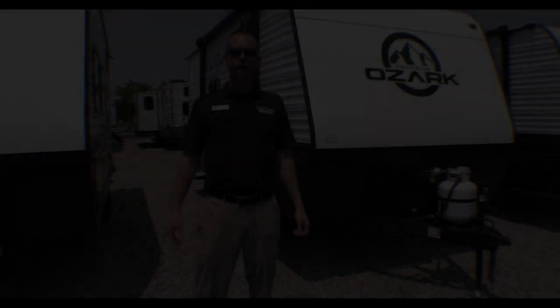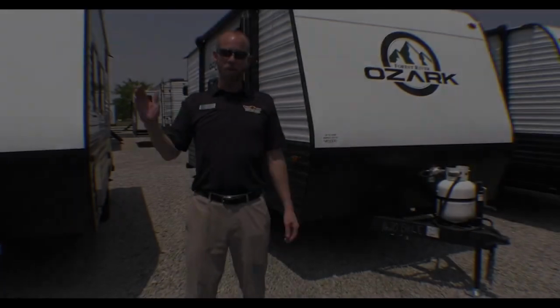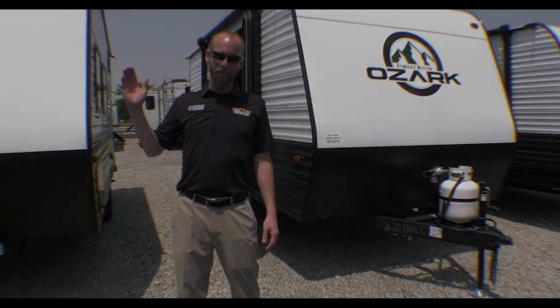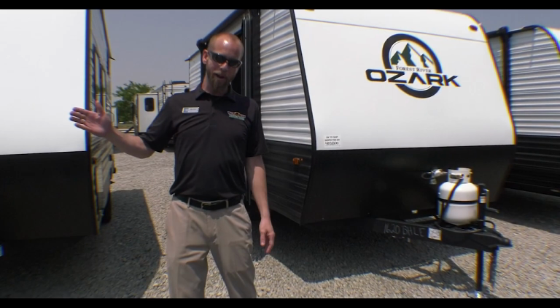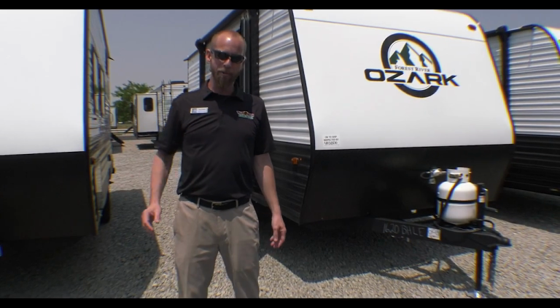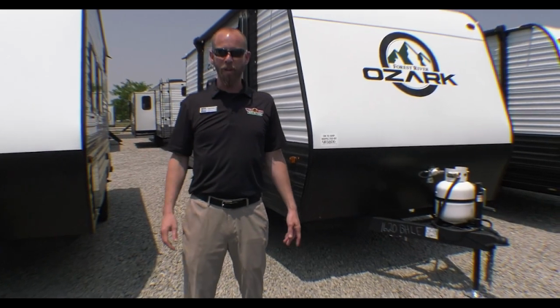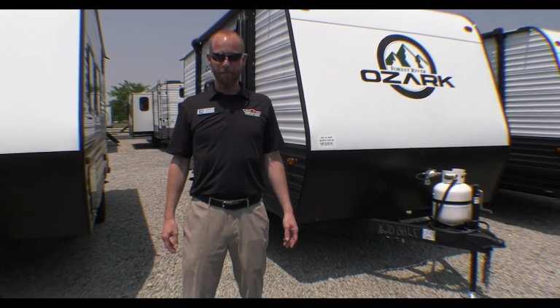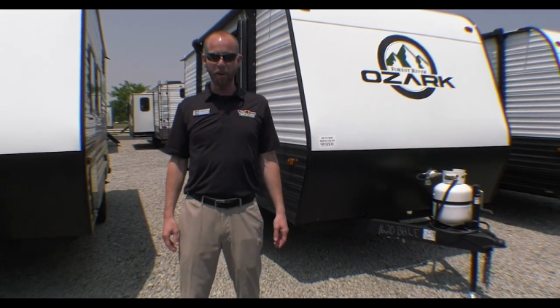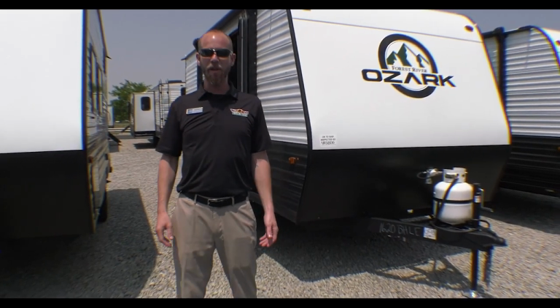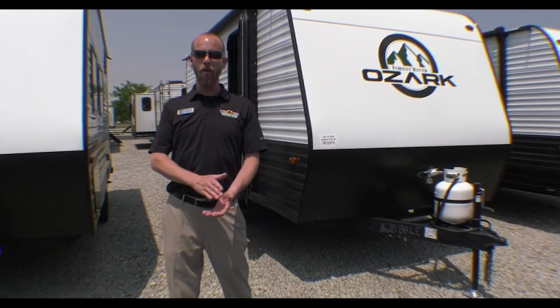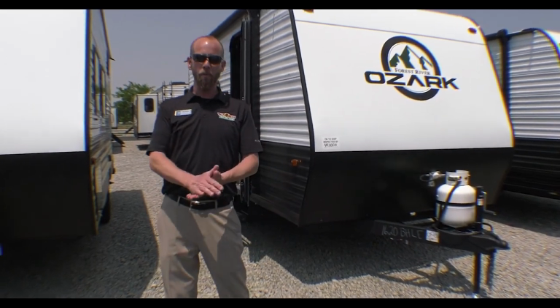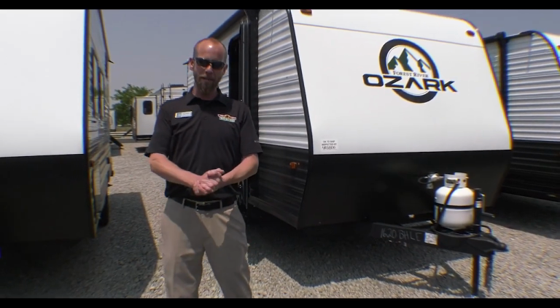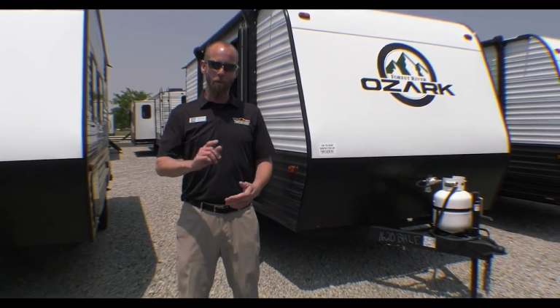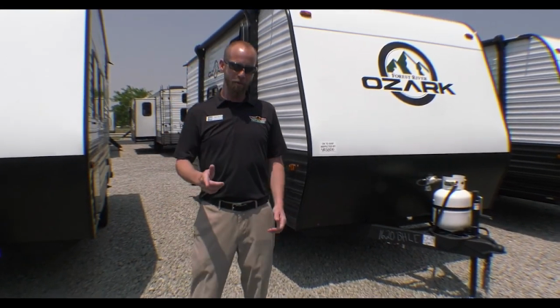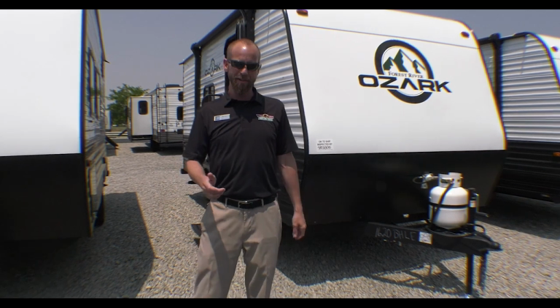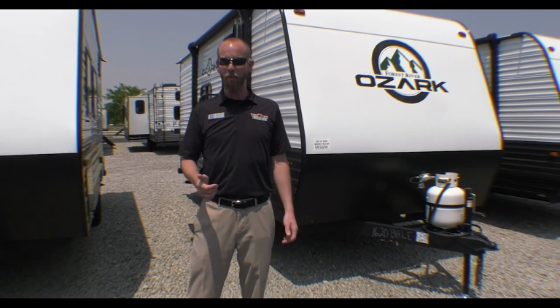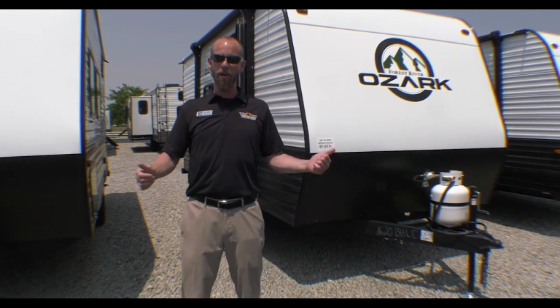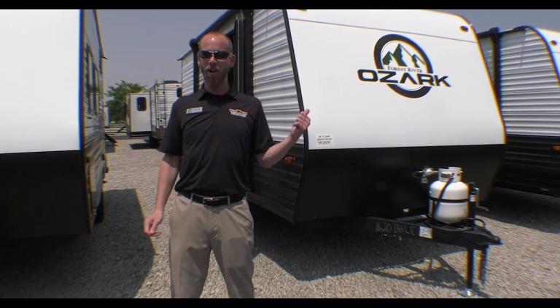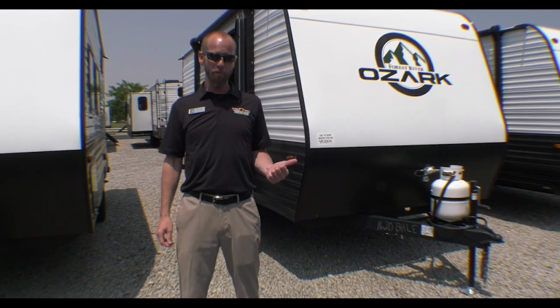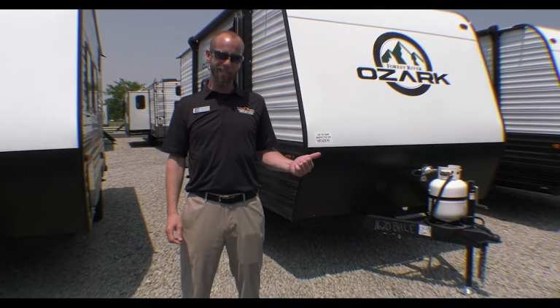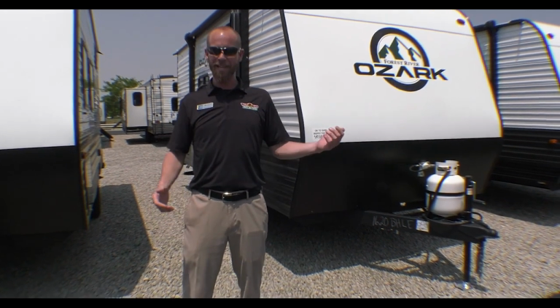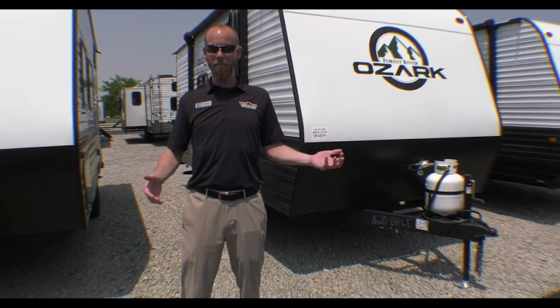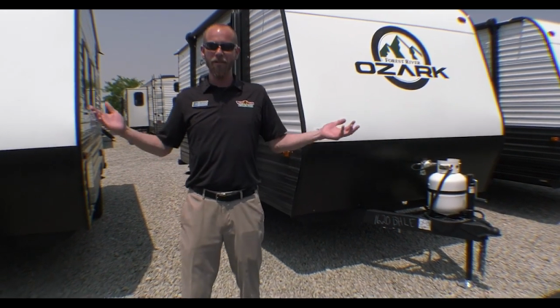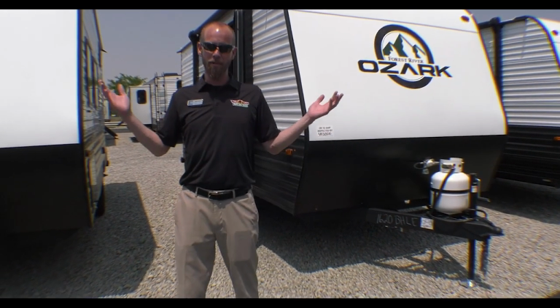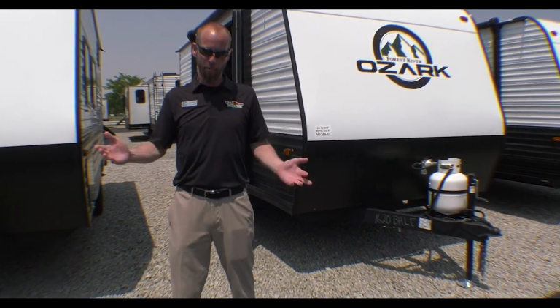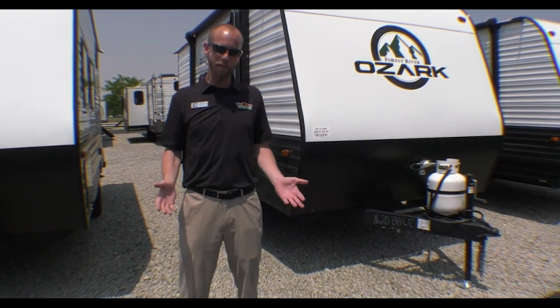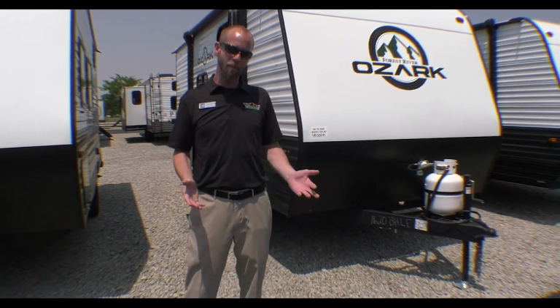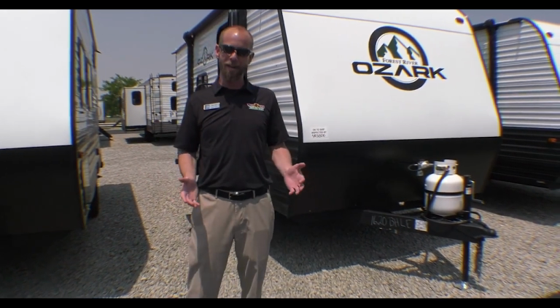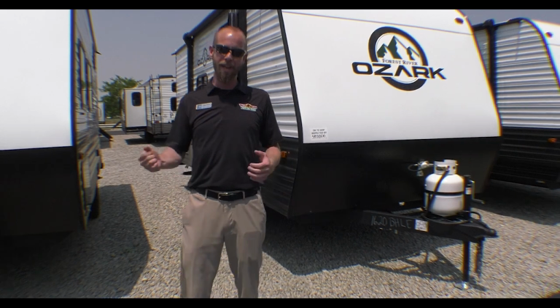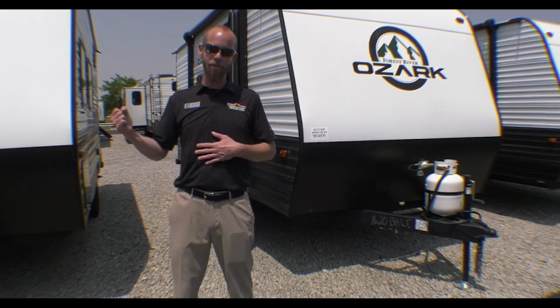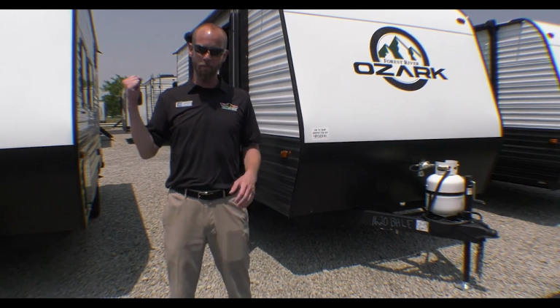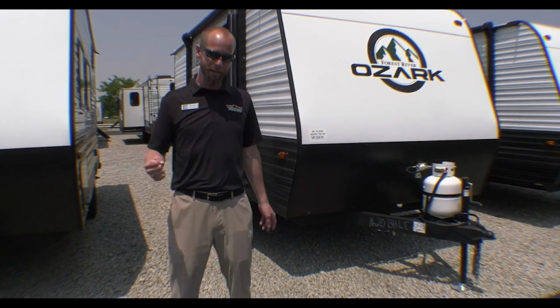Hello fellow campers, Jake Davis here for another Walkthrough Wednesday at Walnut Ridge. 2023 Ozark 1620BH — this is a brand new floor plan that I think absolutely rocks.